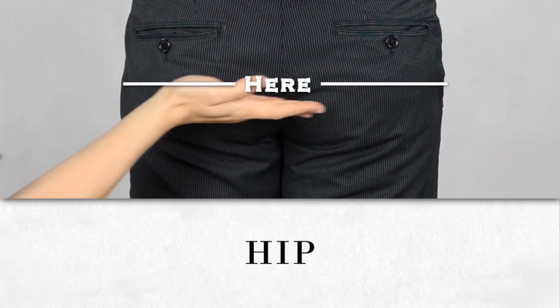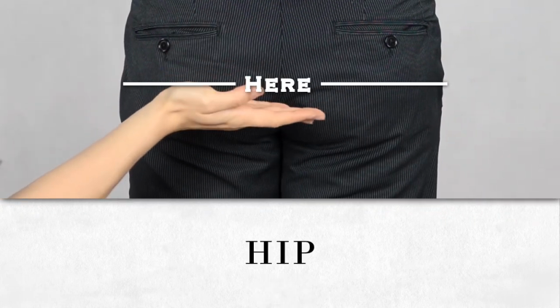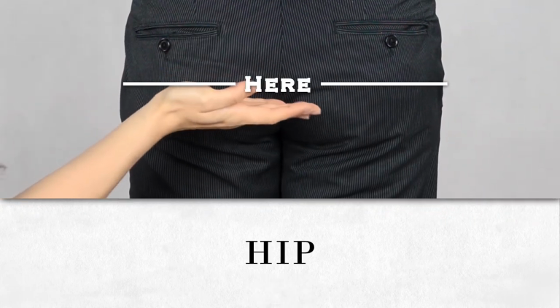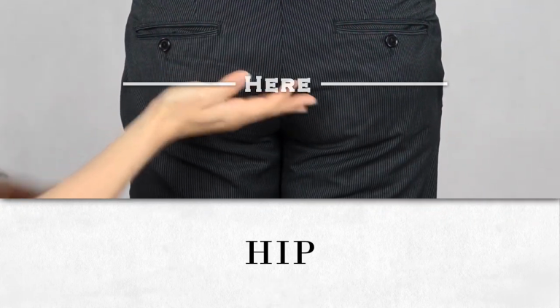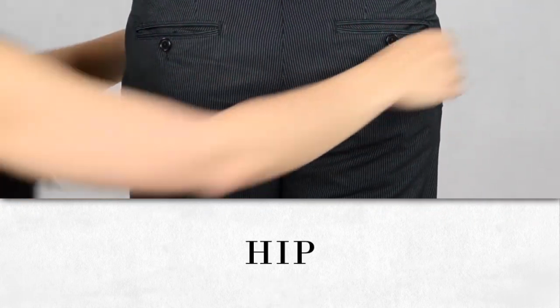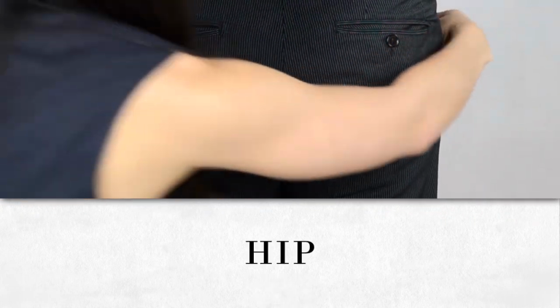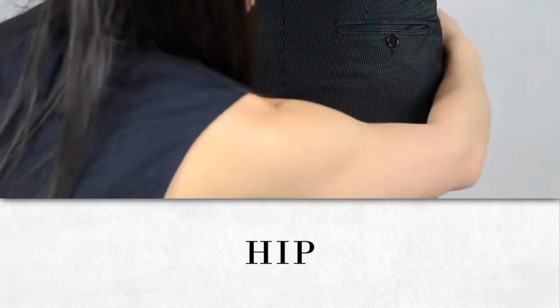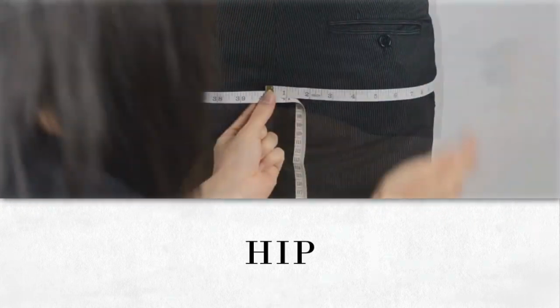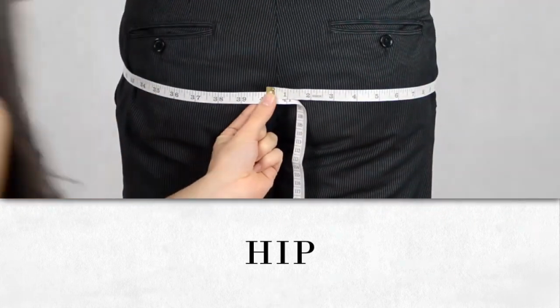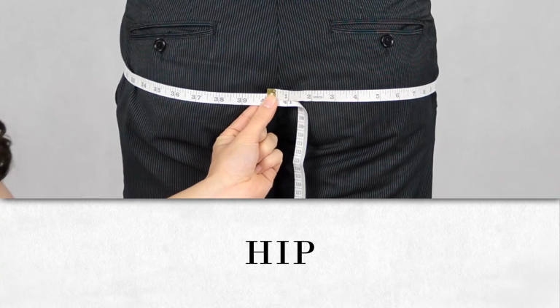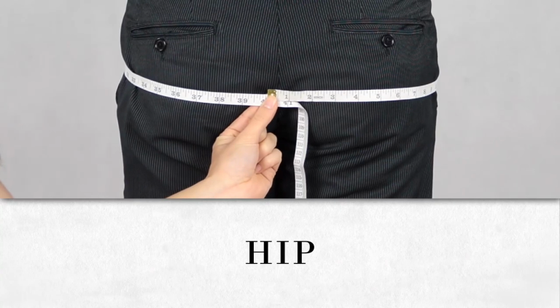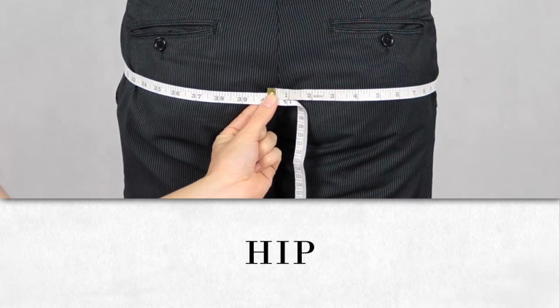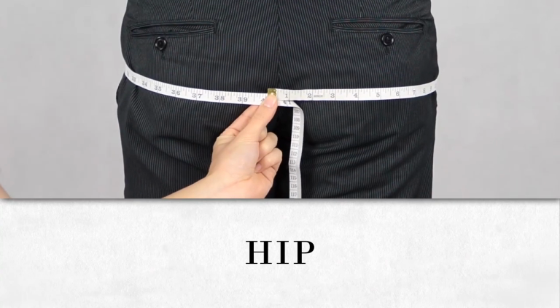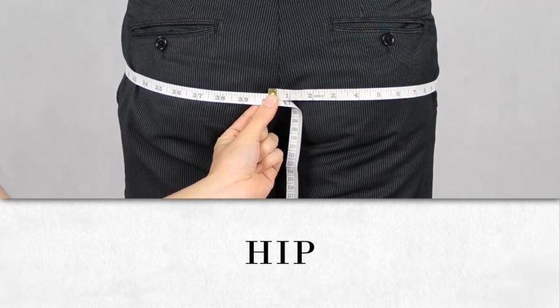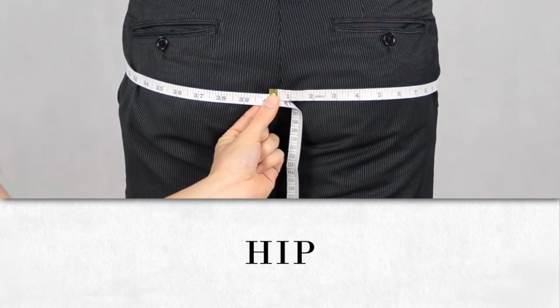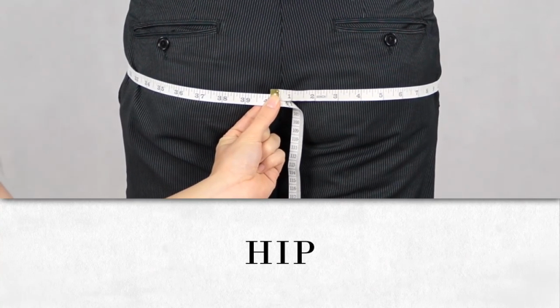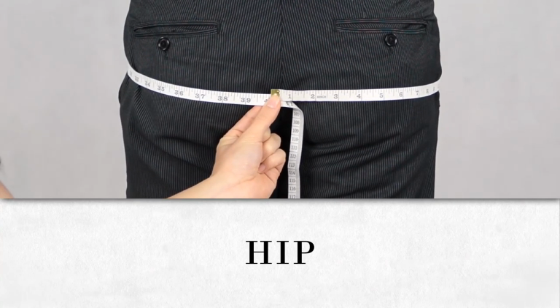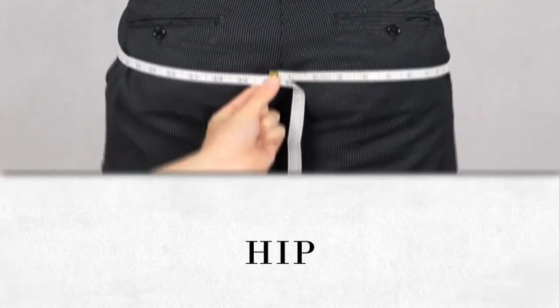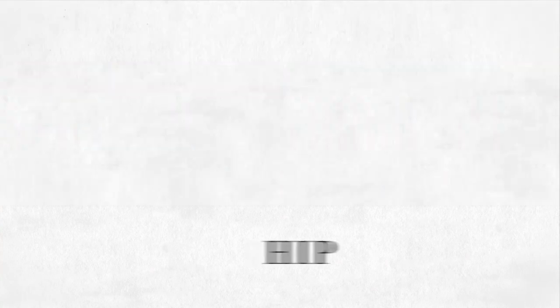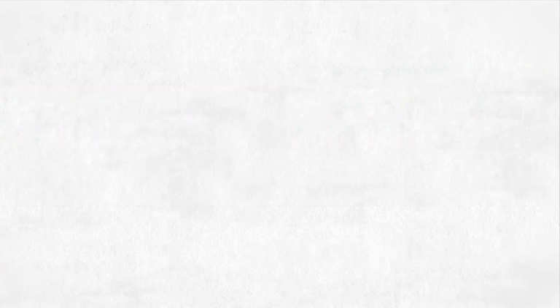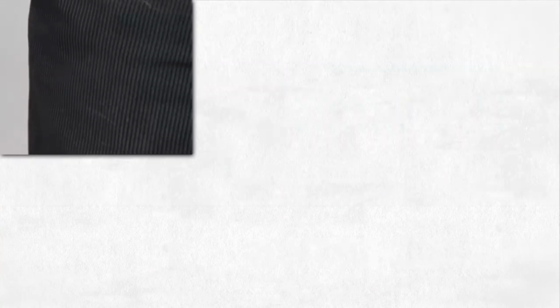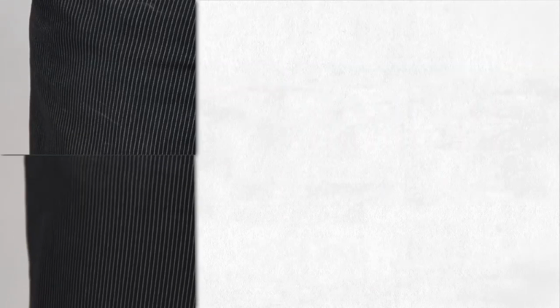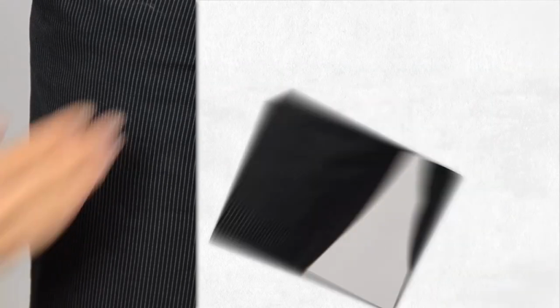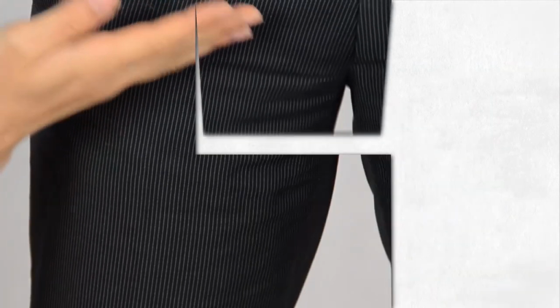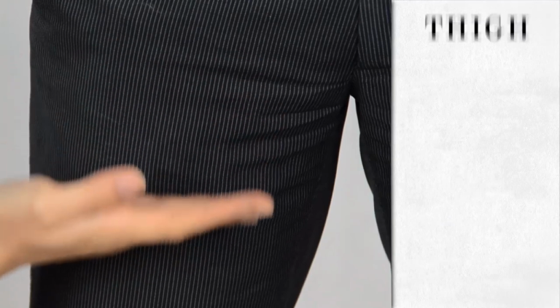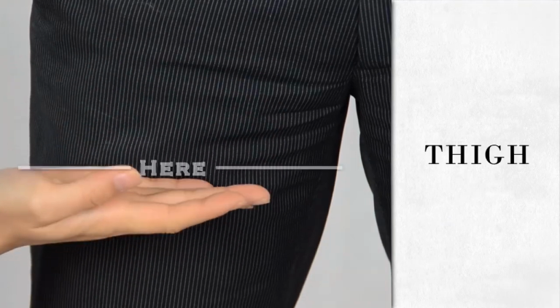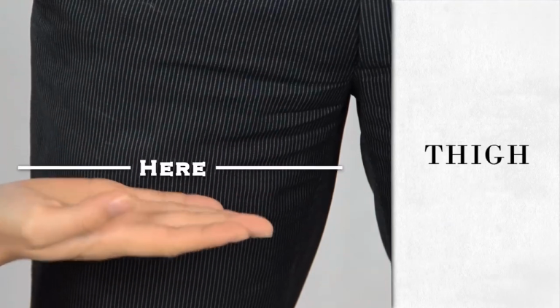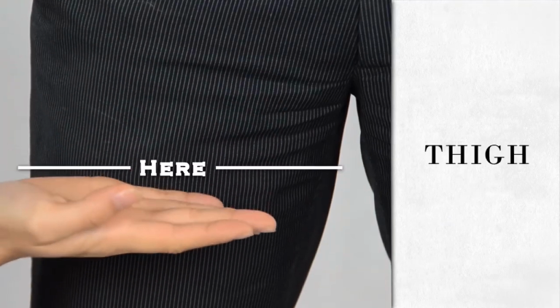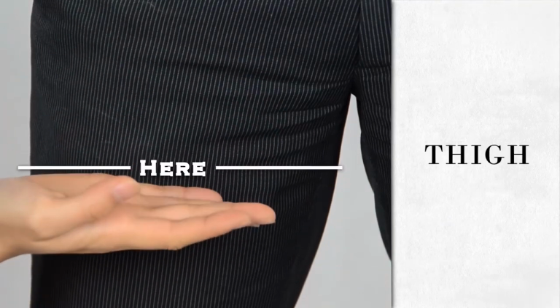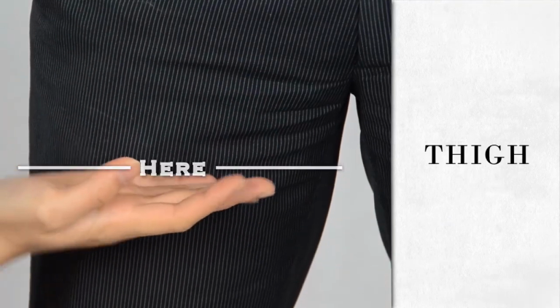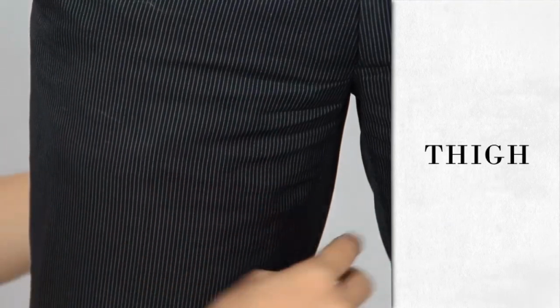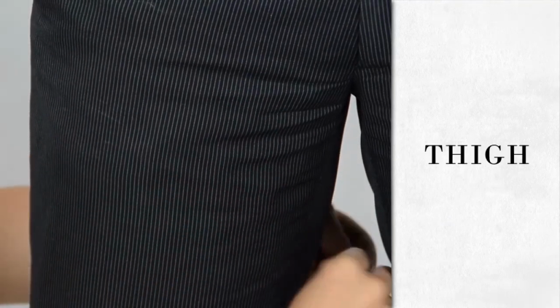Measure the circumference of the widest part of your hips. Measure the circumference of the widest part of your thigh.